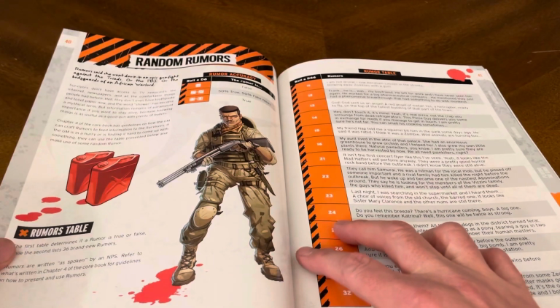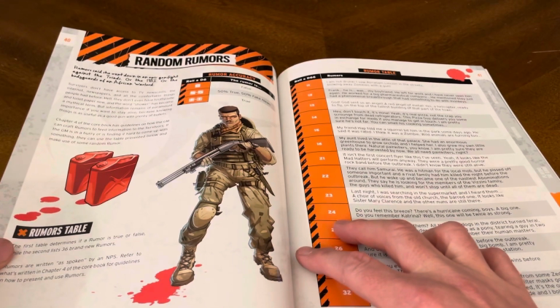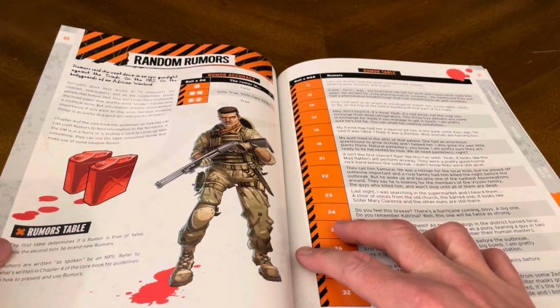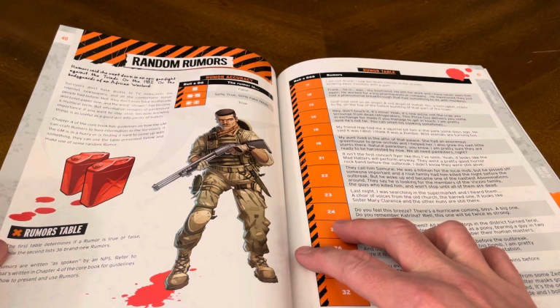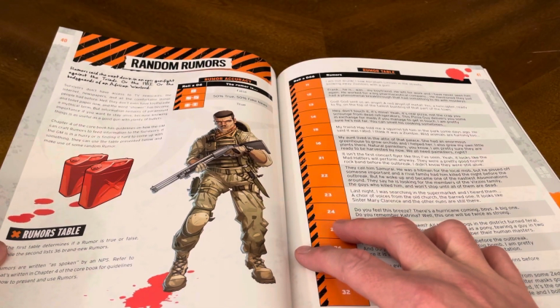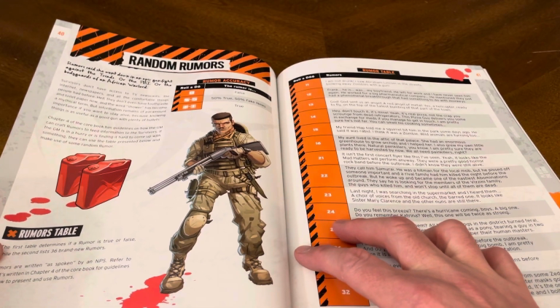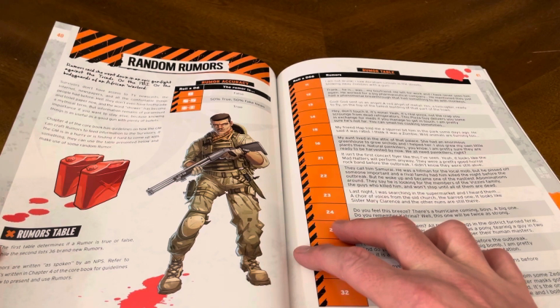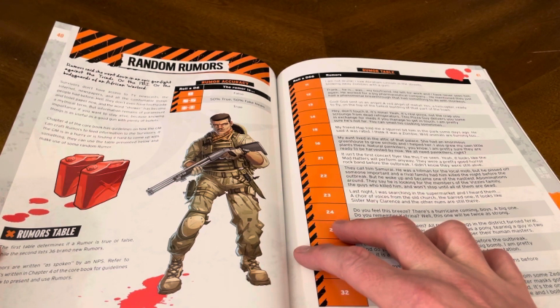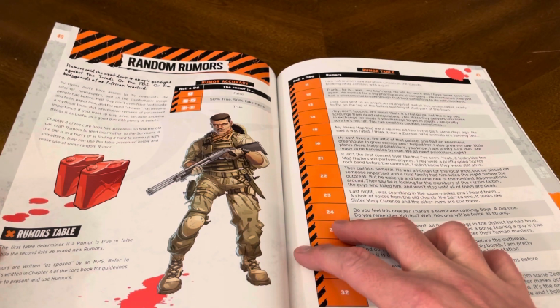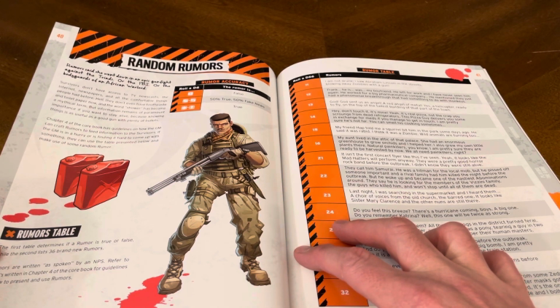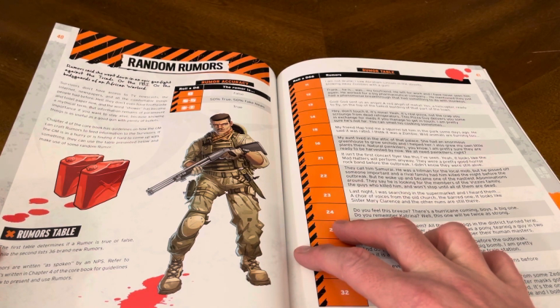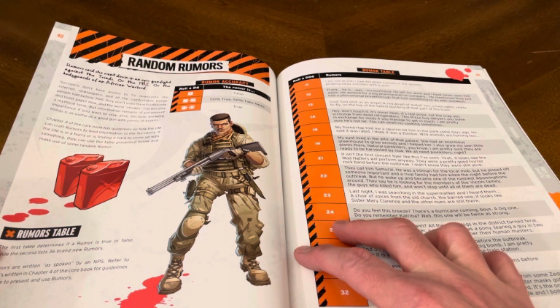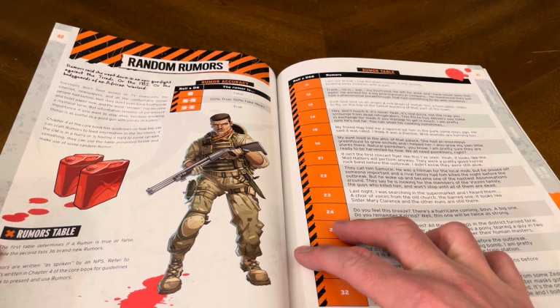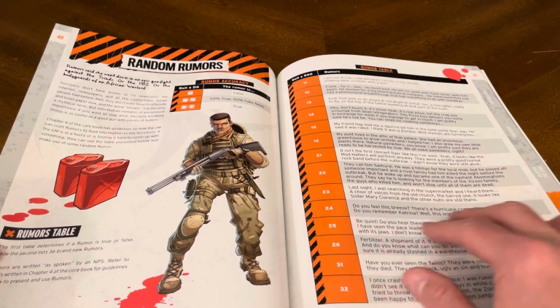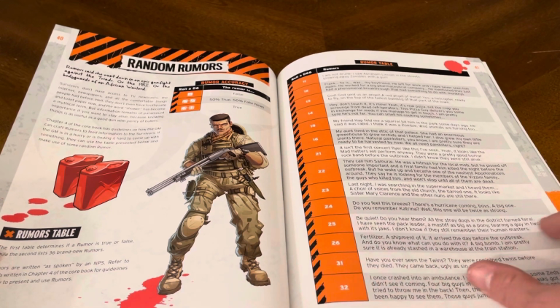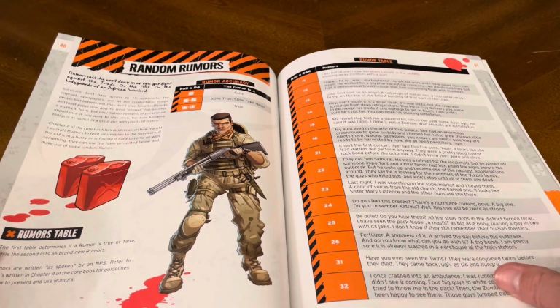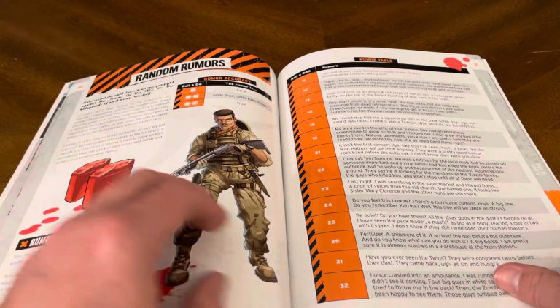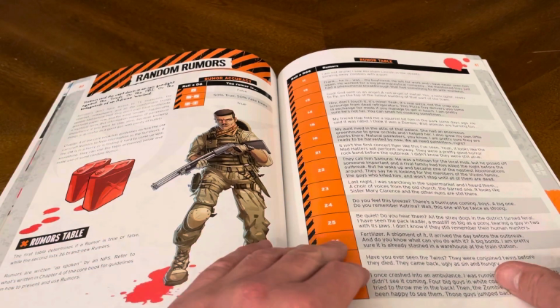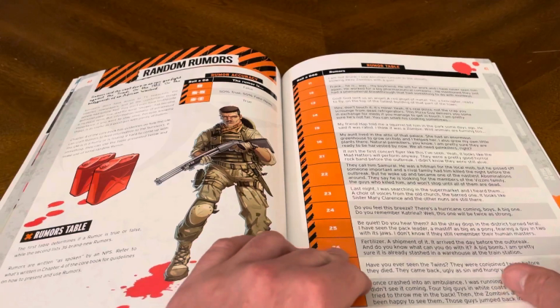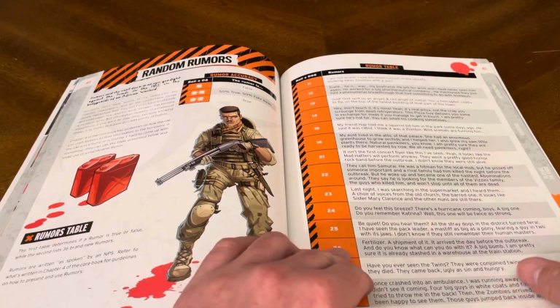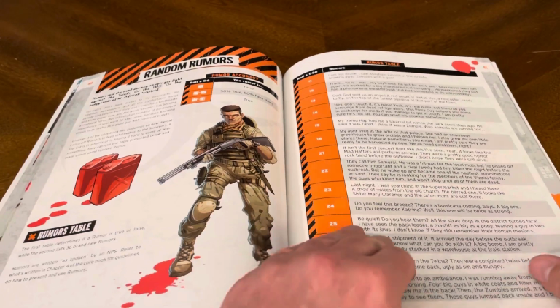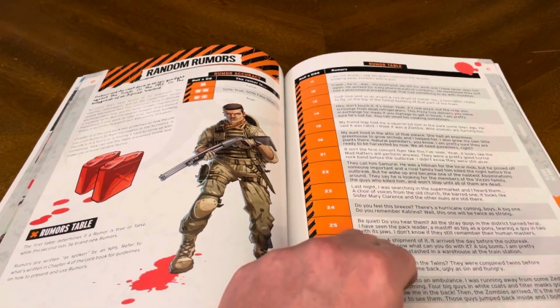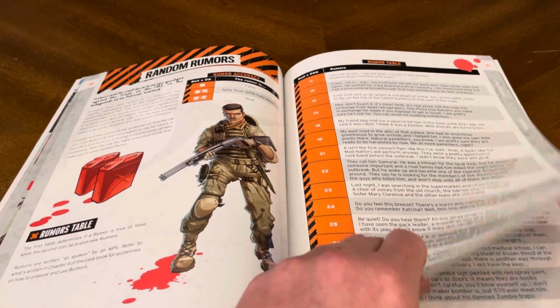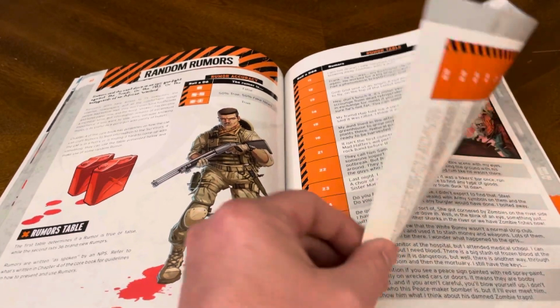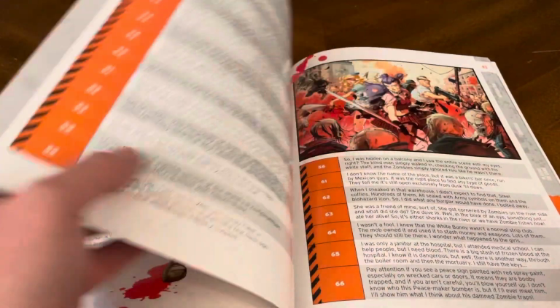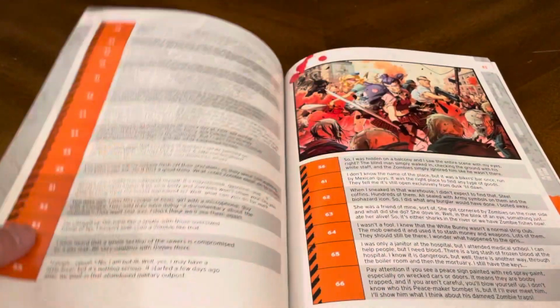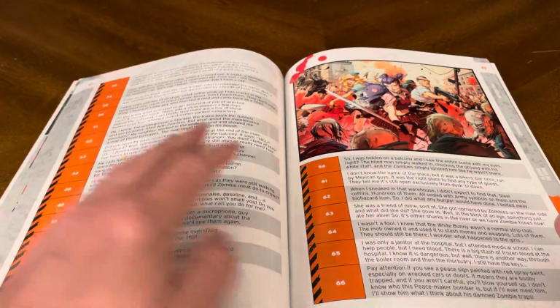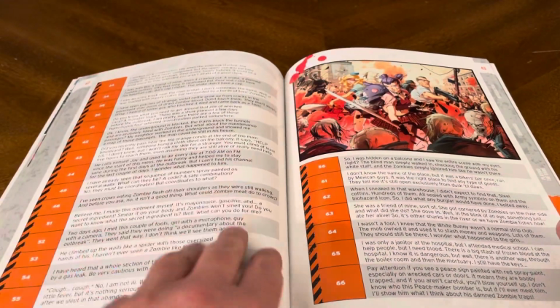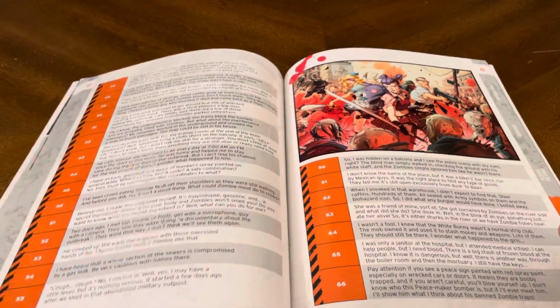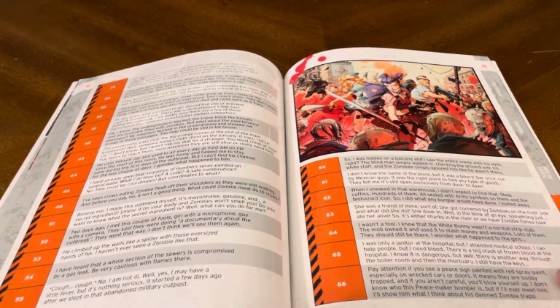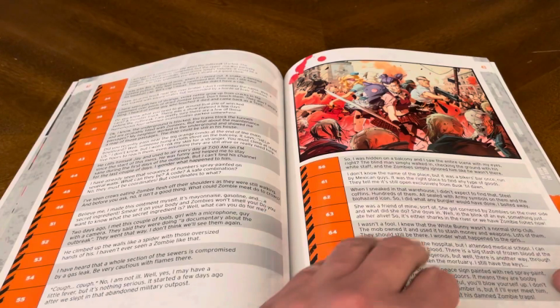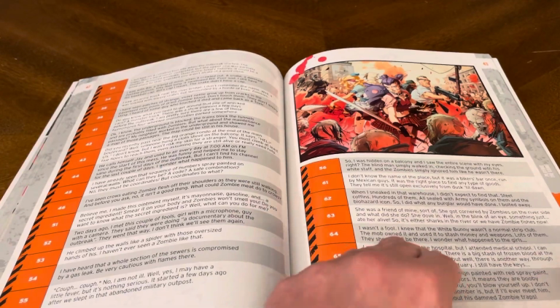Random rumors section. Rumor accuracy can be: false, 50% true / 50% fake, or true. Here's a bunch of rumors, more rumors, and even more over here.